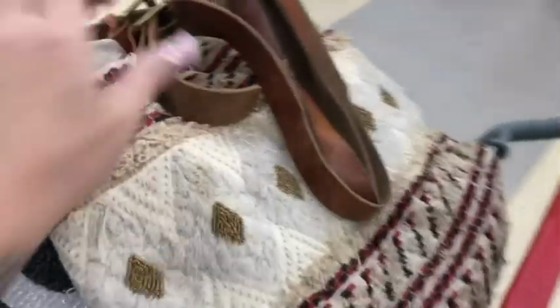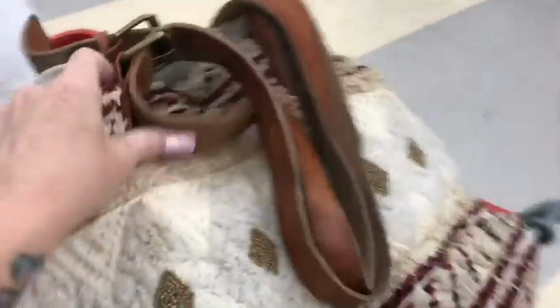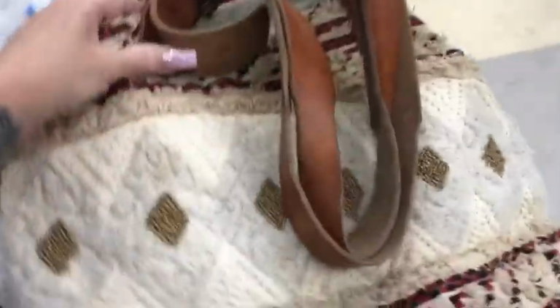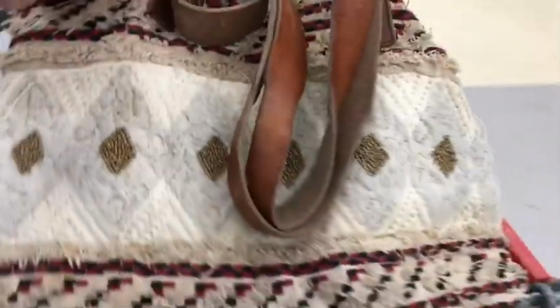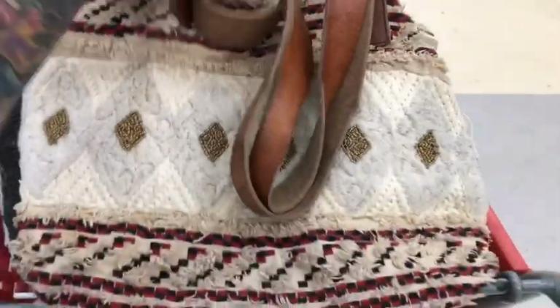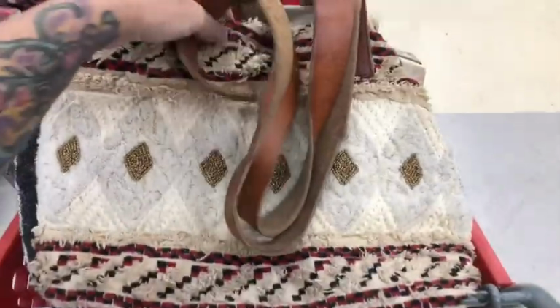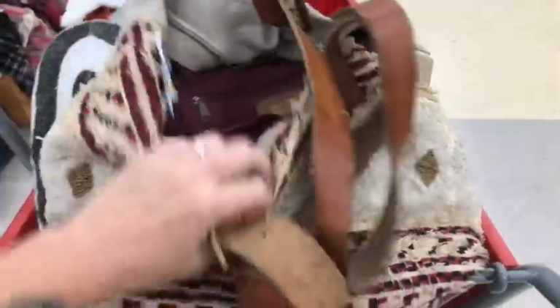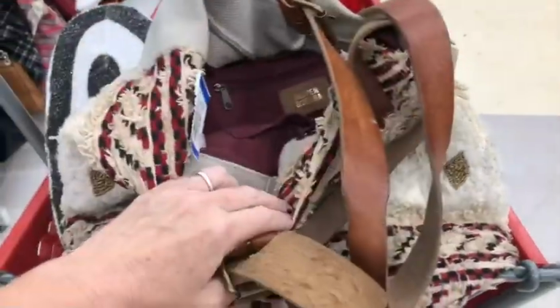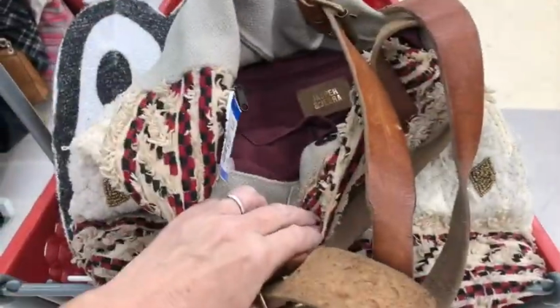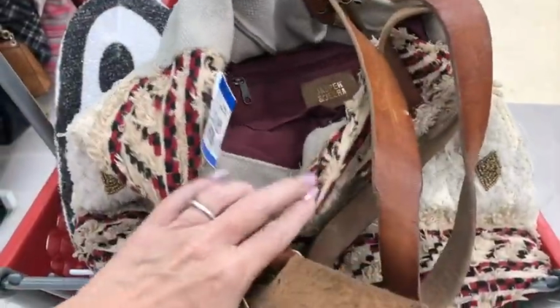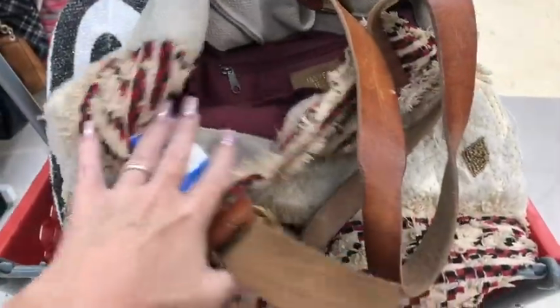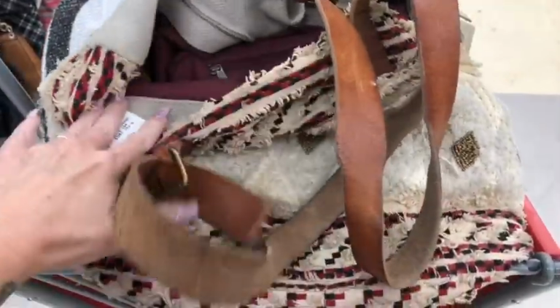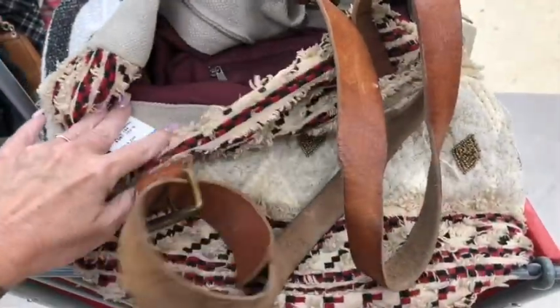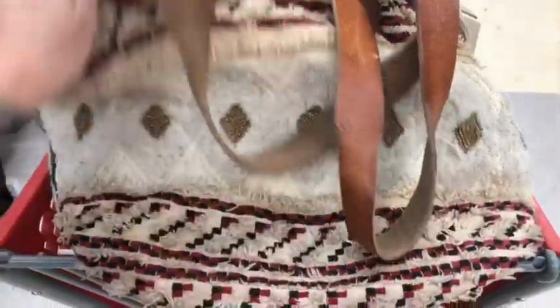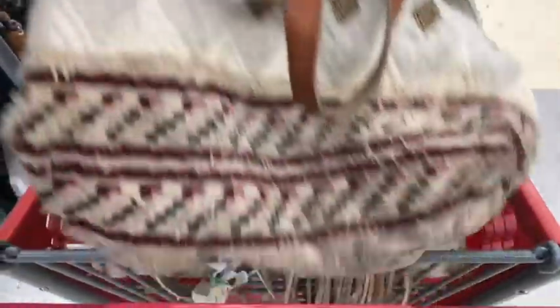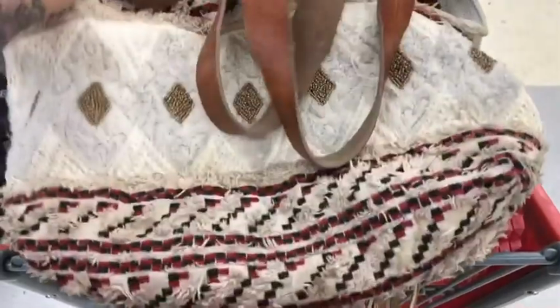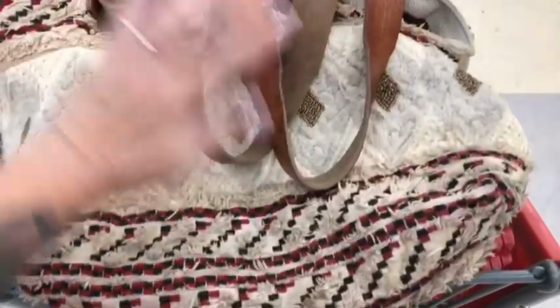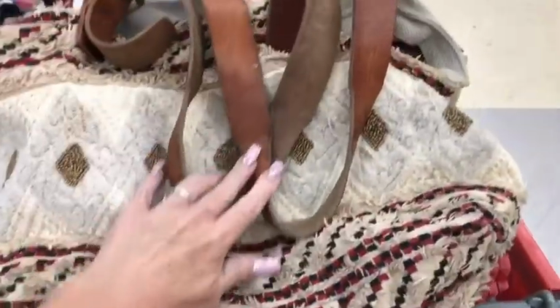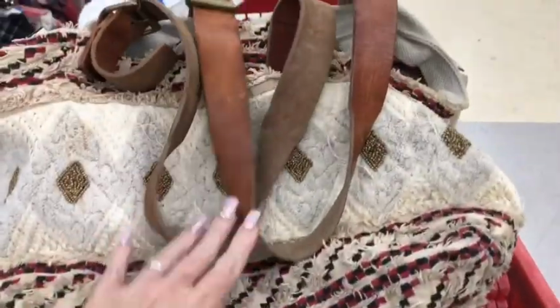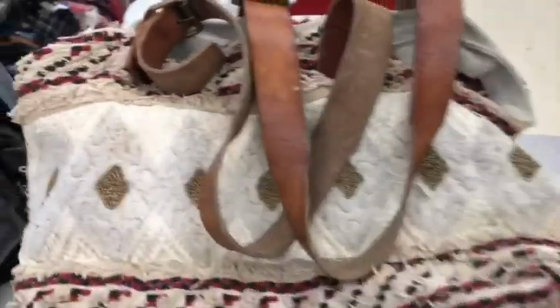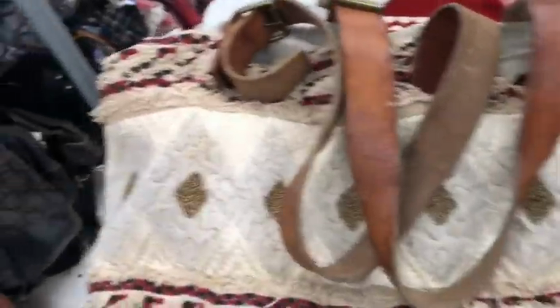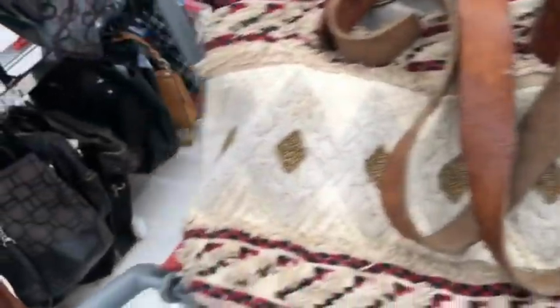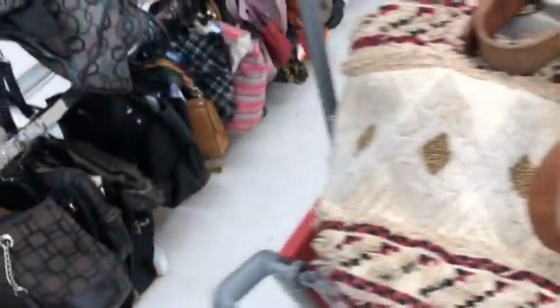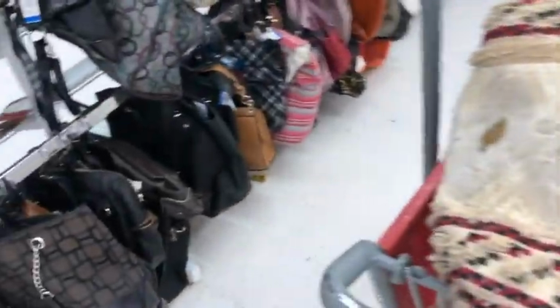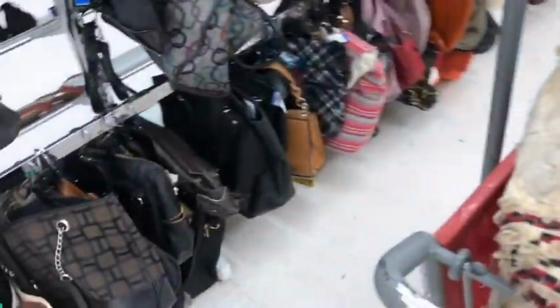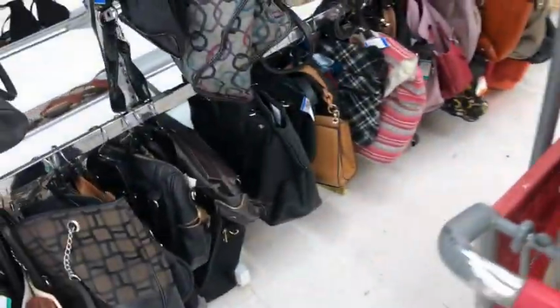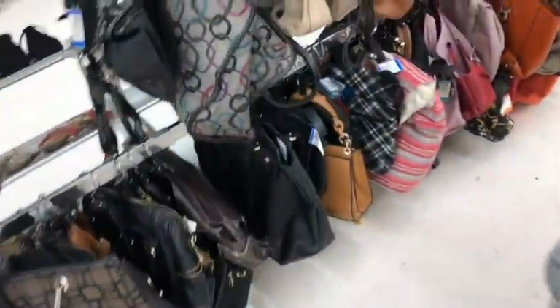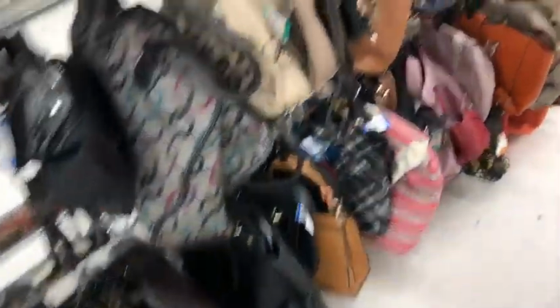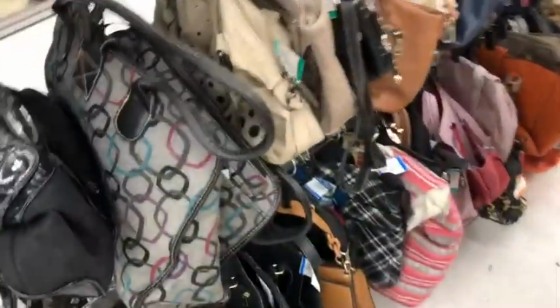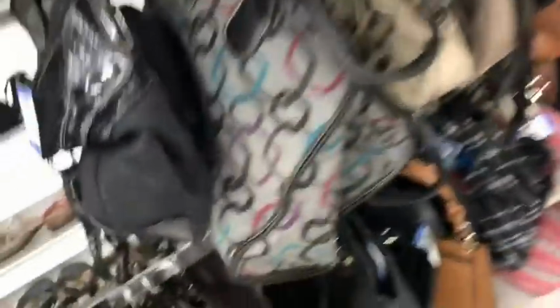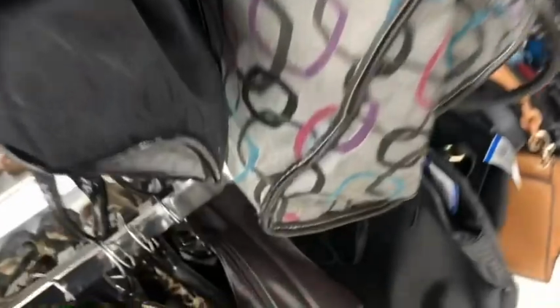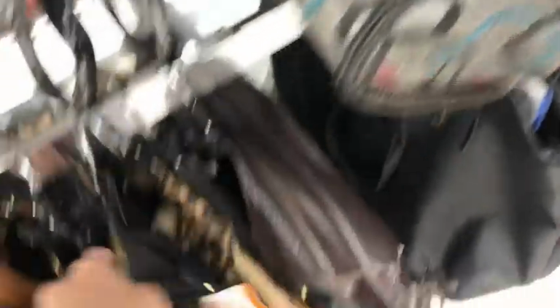I found this awesome bag by Jasper and Jira. These are like $300 bags. Found that one. Got some pretty stuff in here.